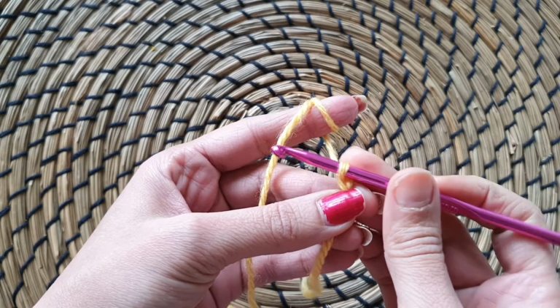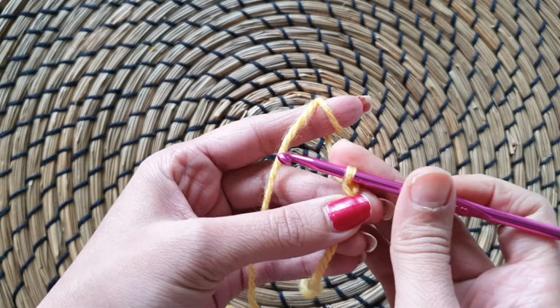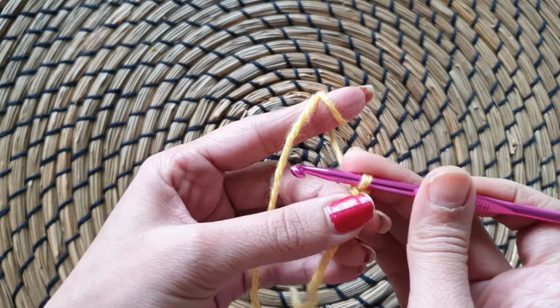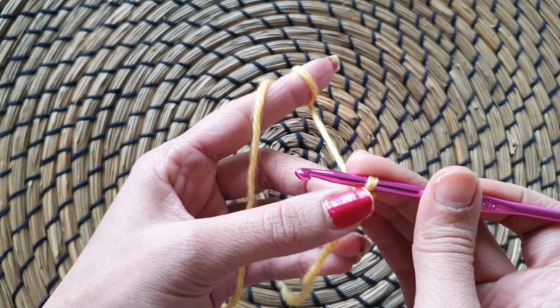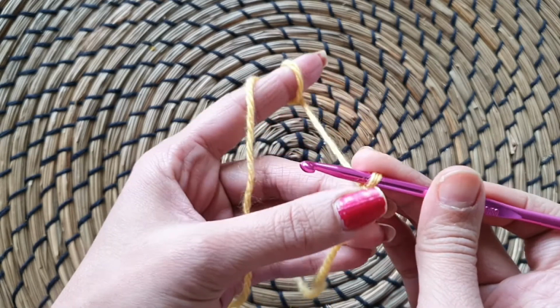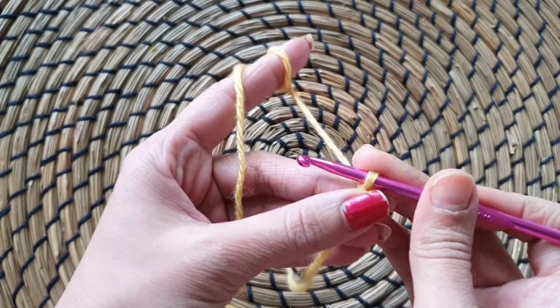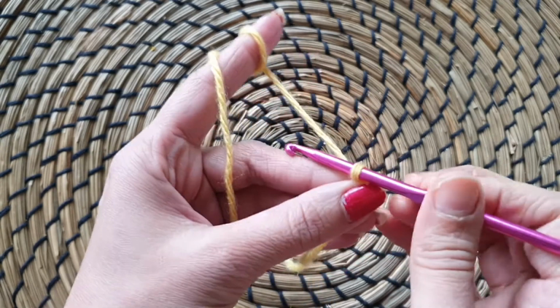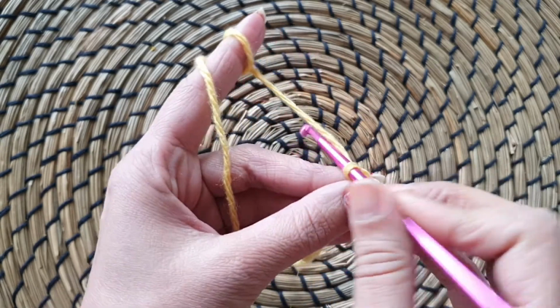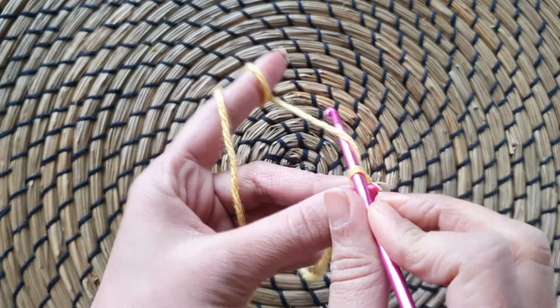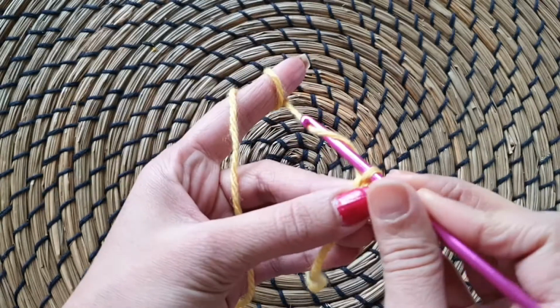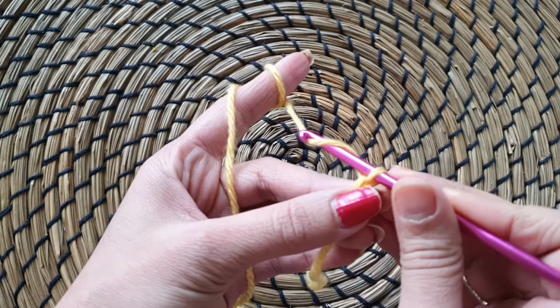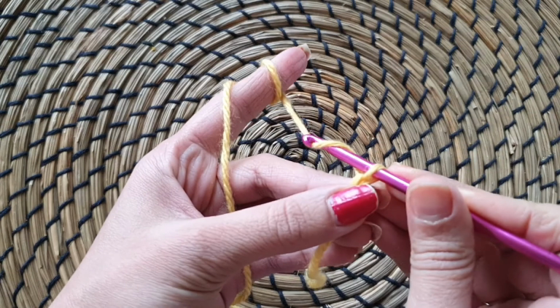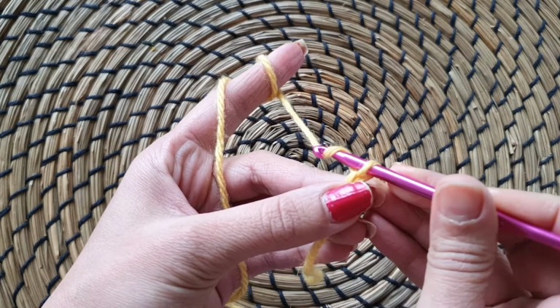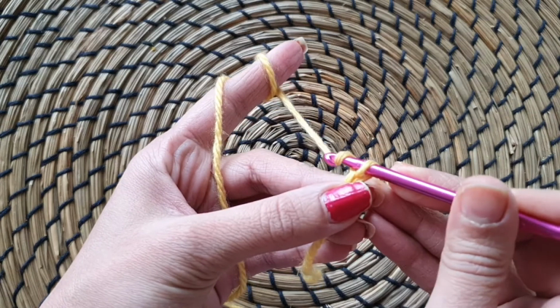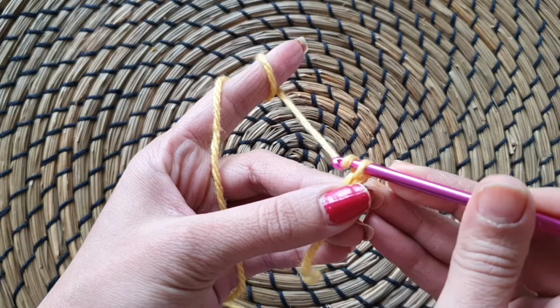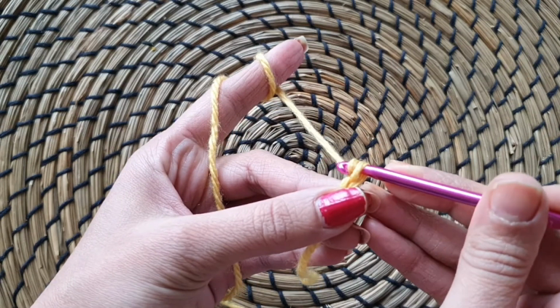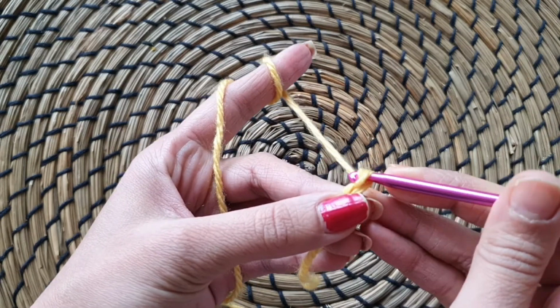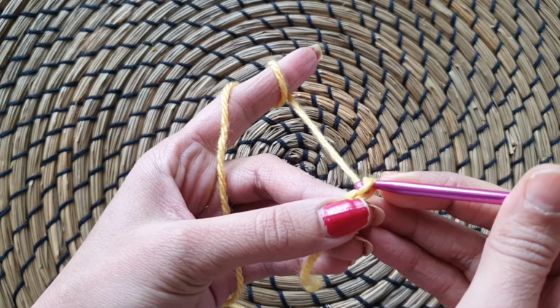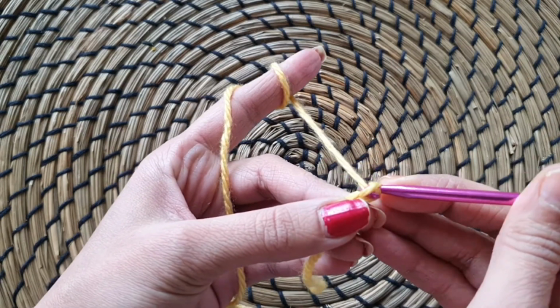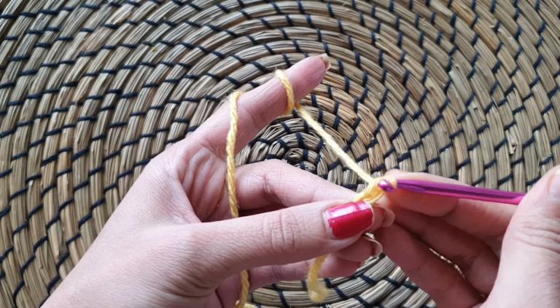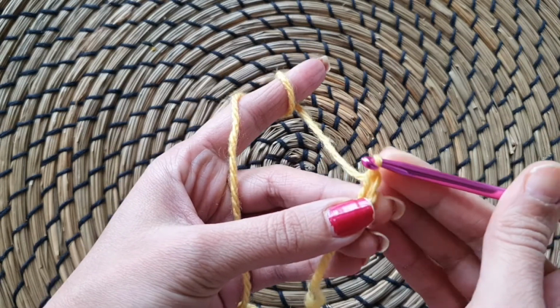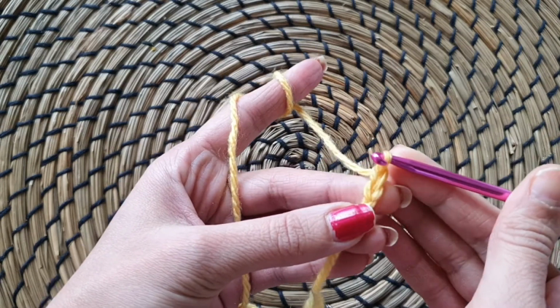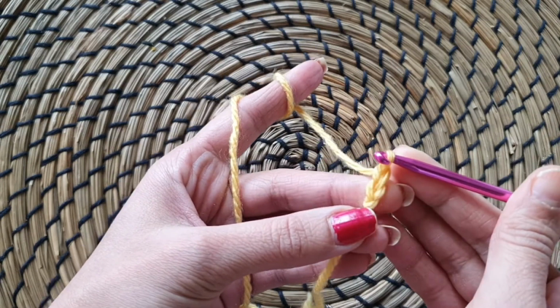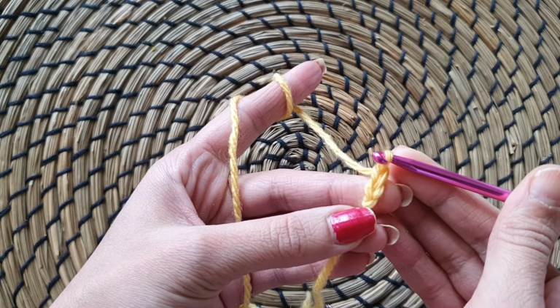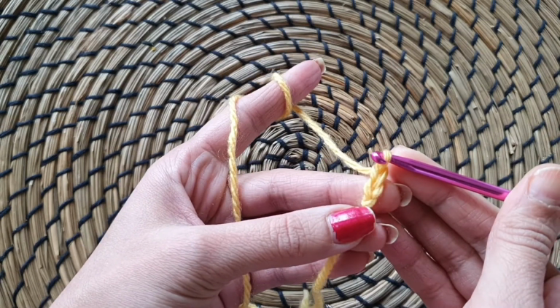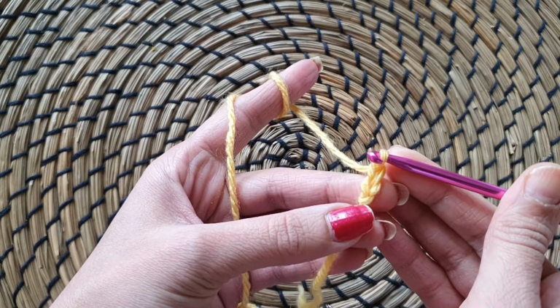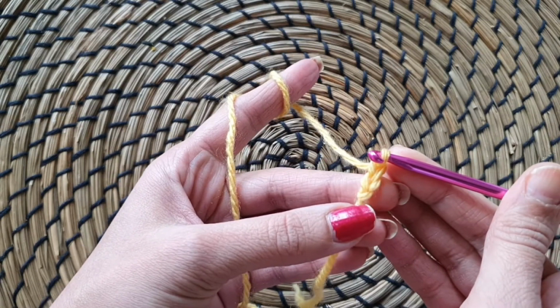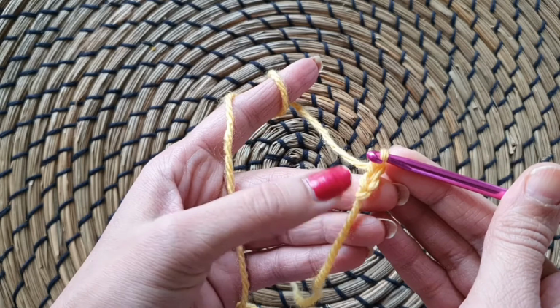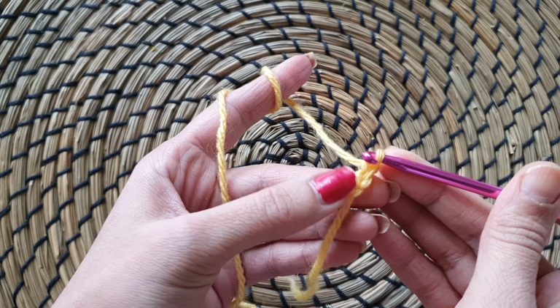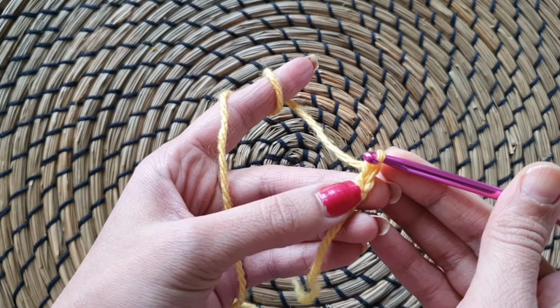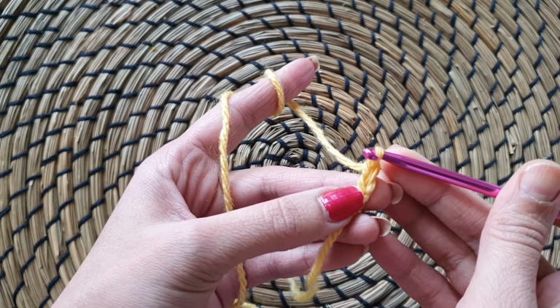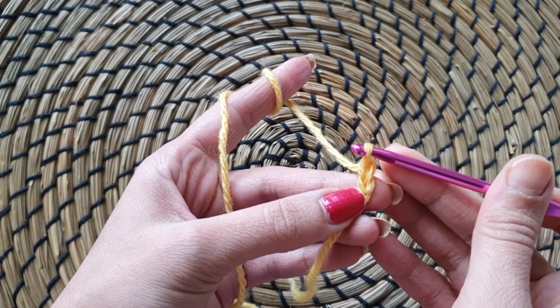Let's see it again. Yarn over and gently pull through. Toh yeh humare do chains ho gaye hain.